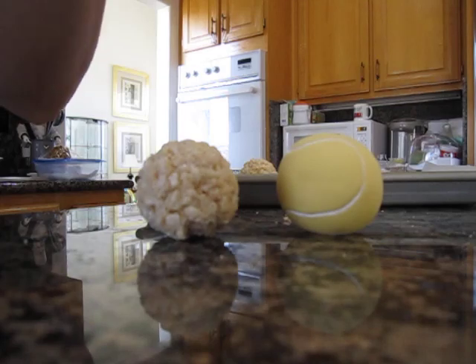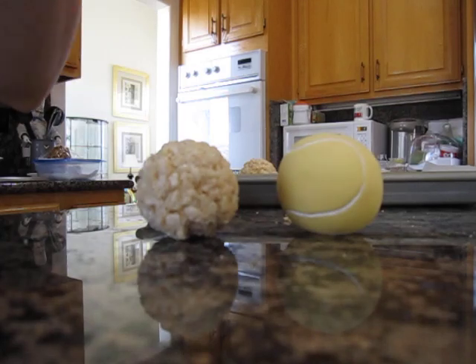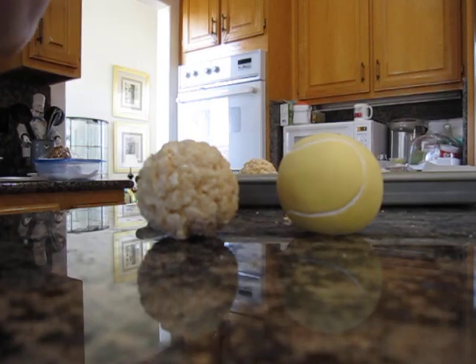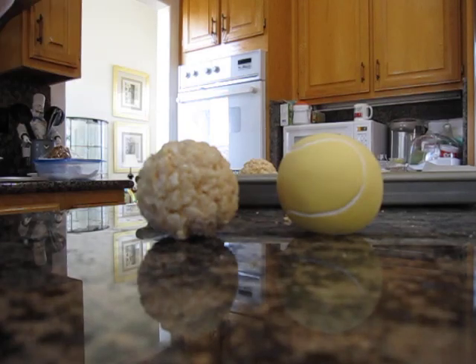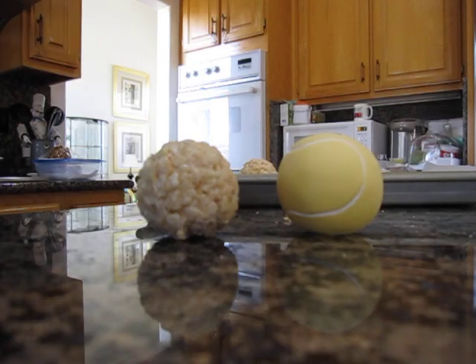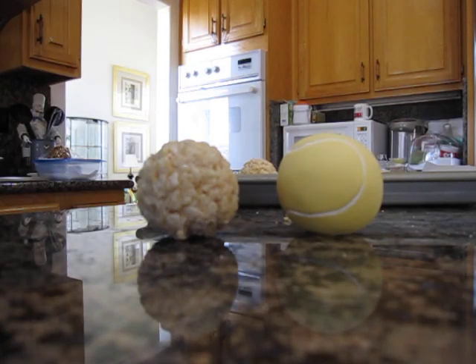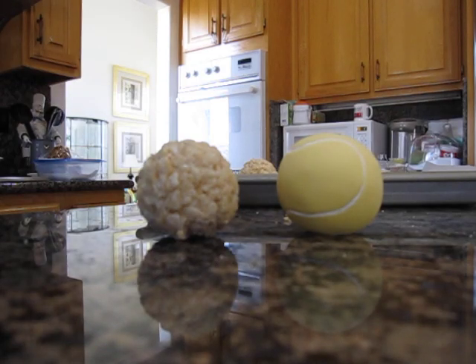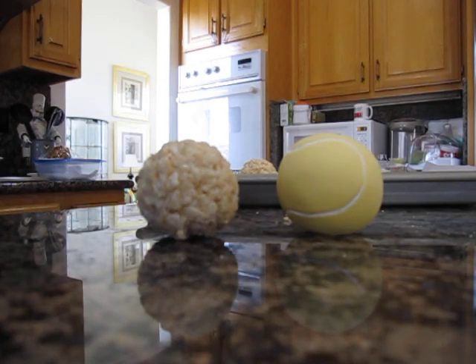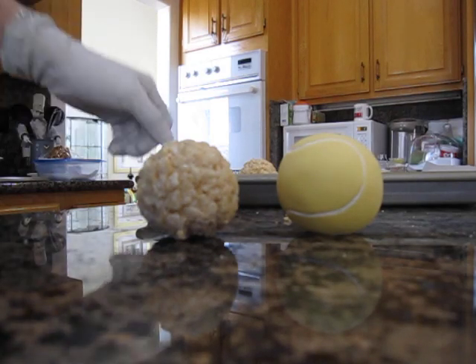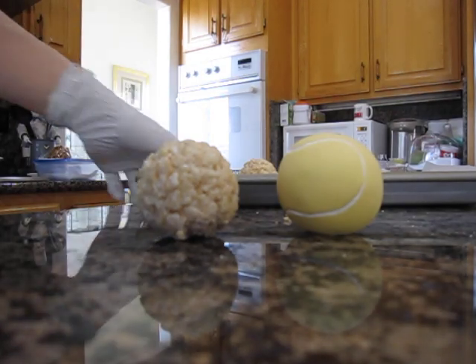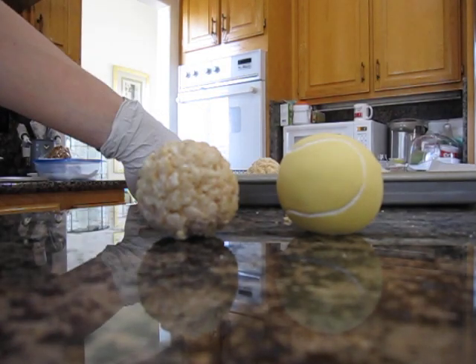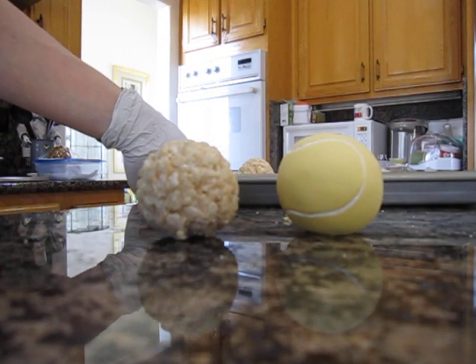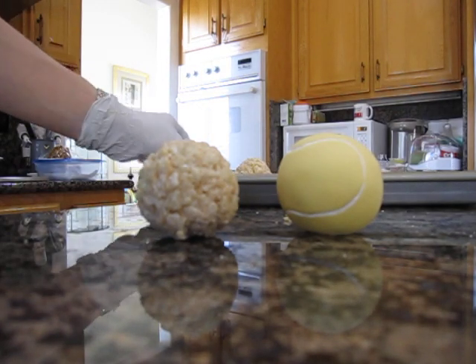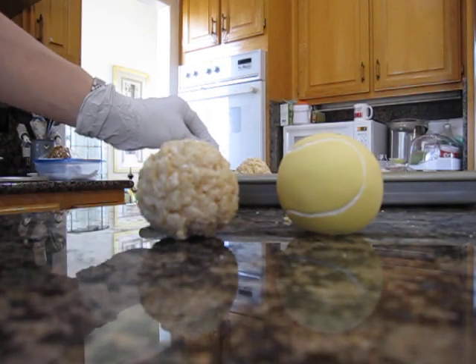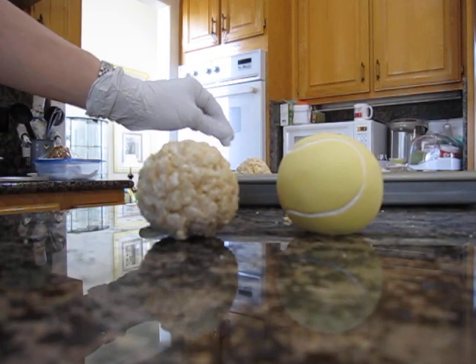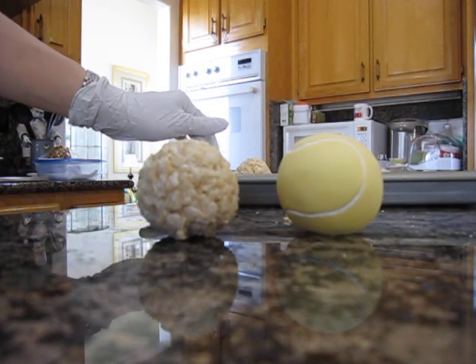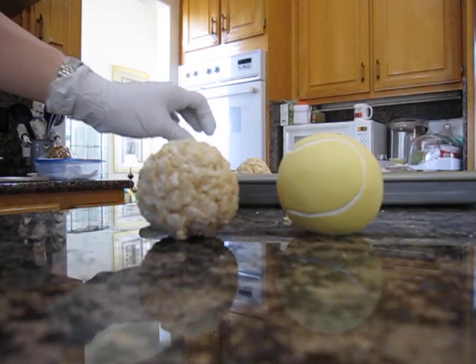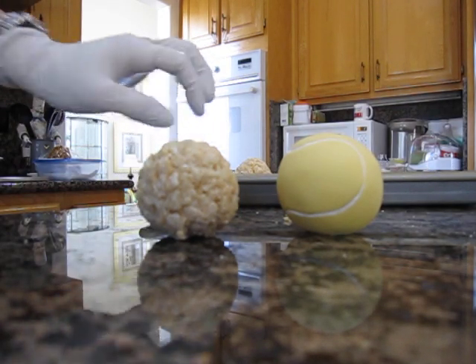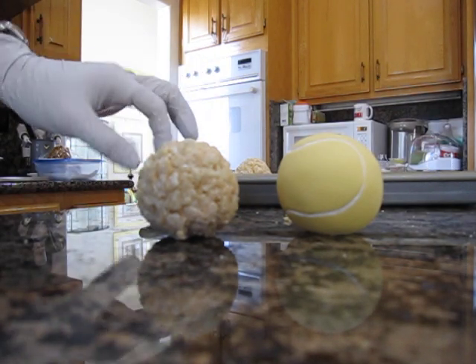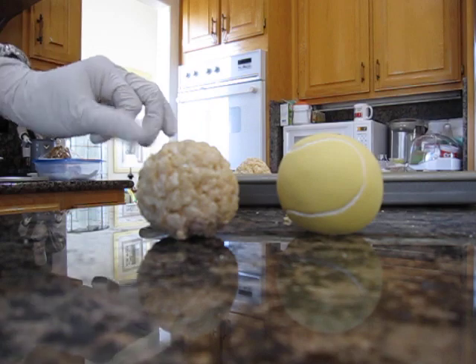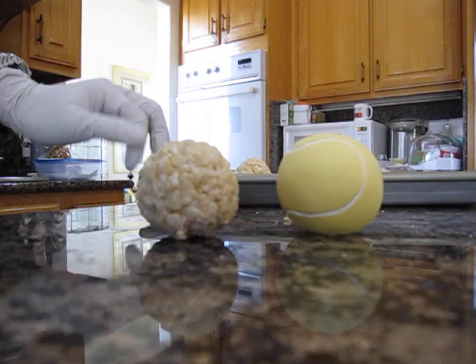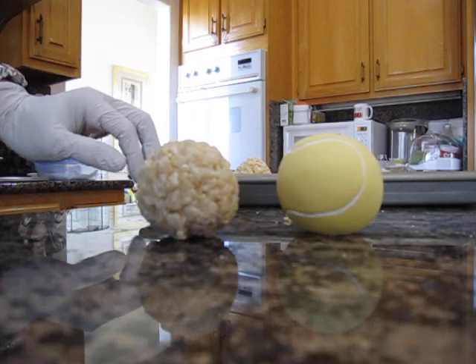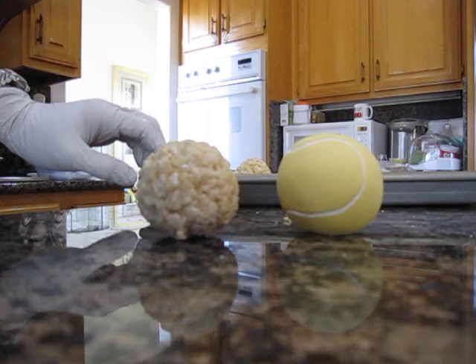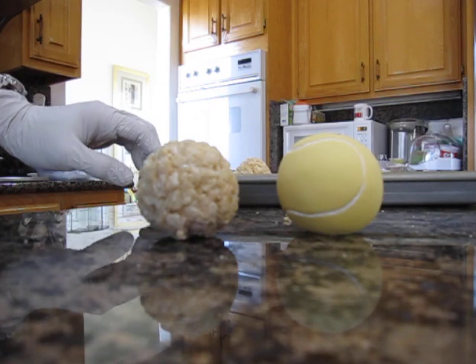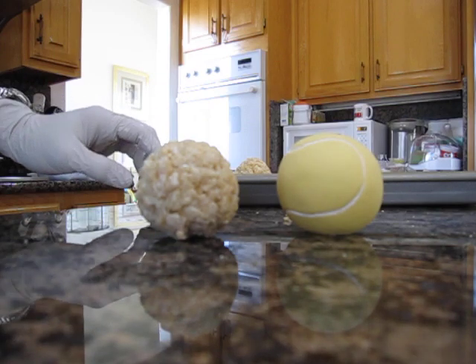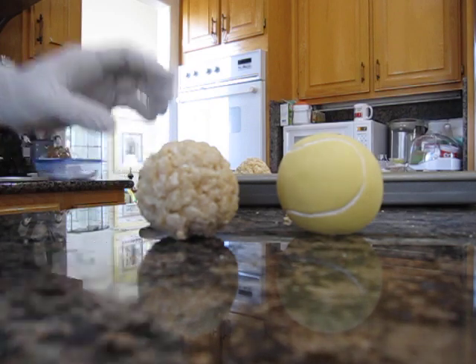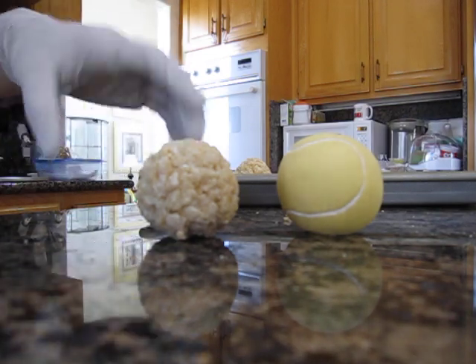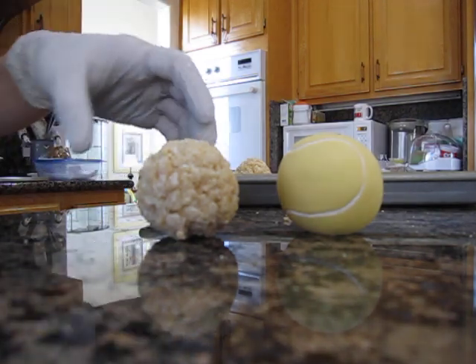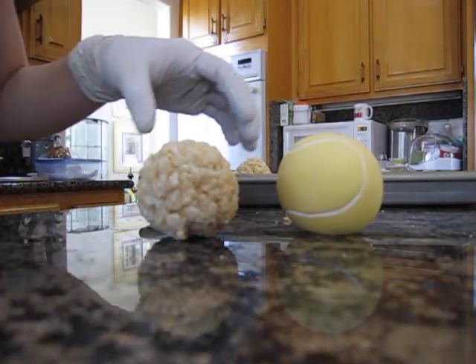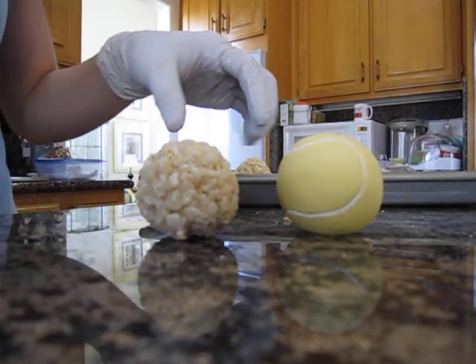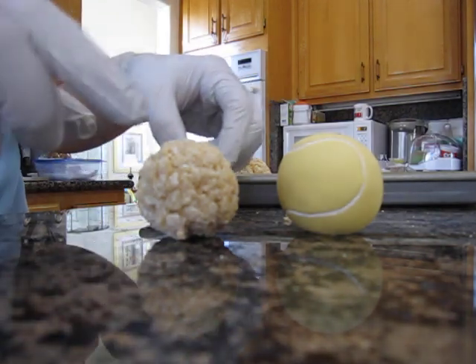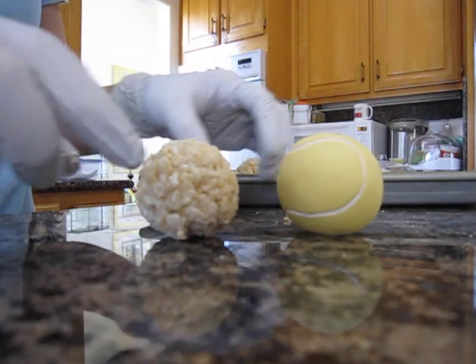Hello everyone. This is a tutorial on how to make rice krispies tennis balls.